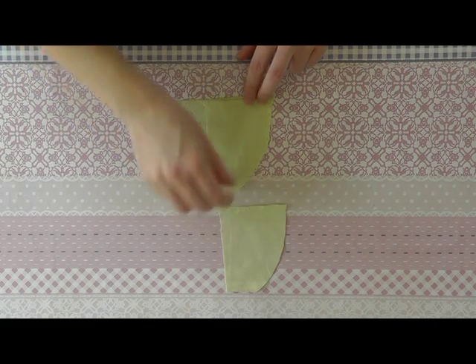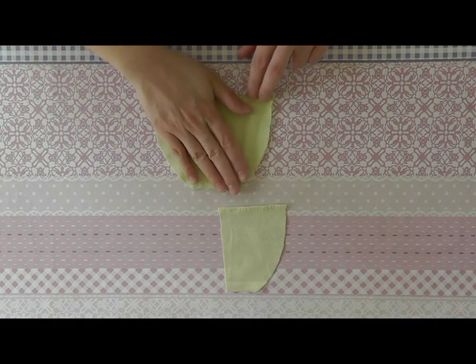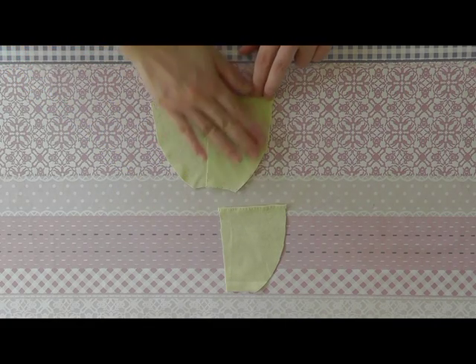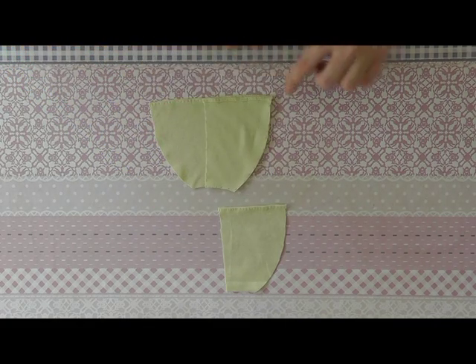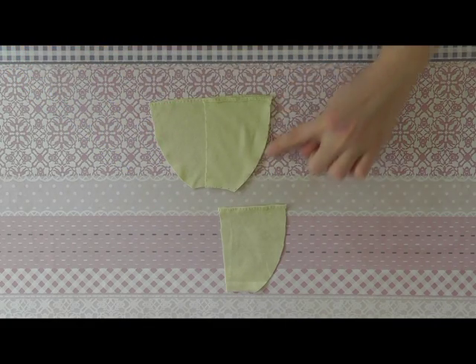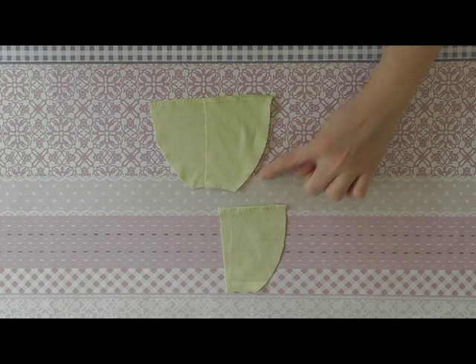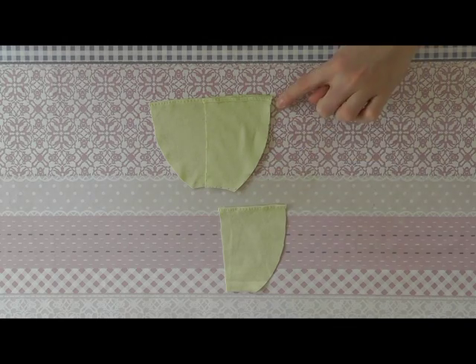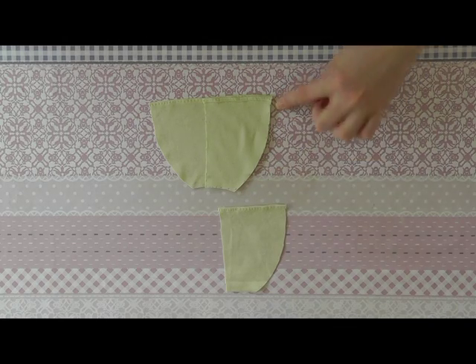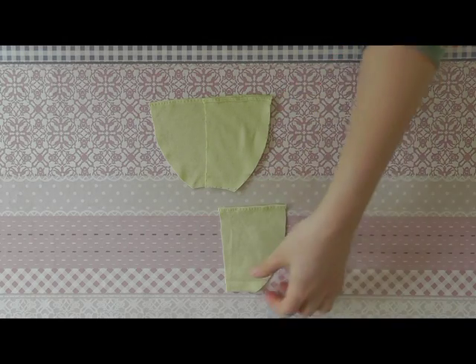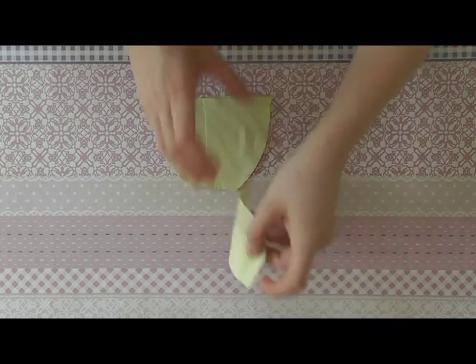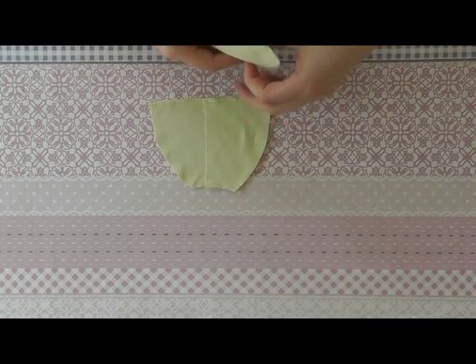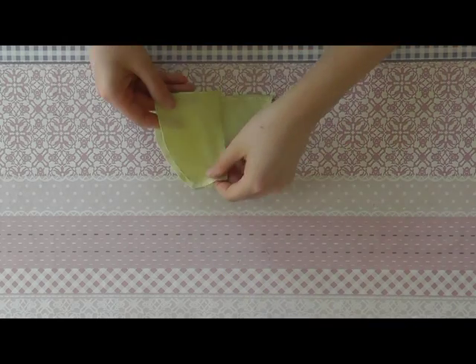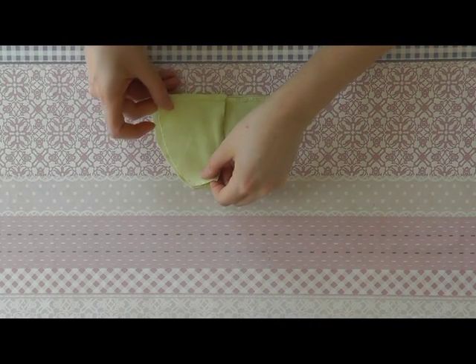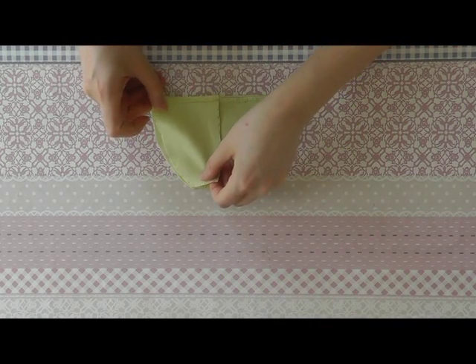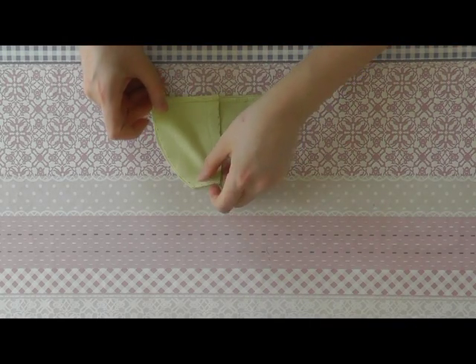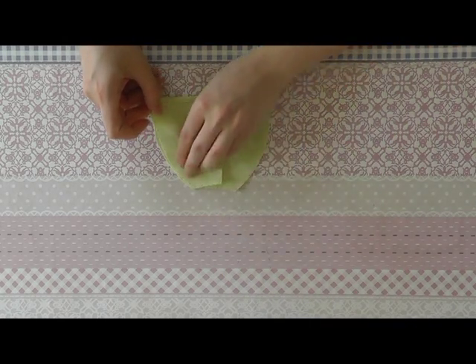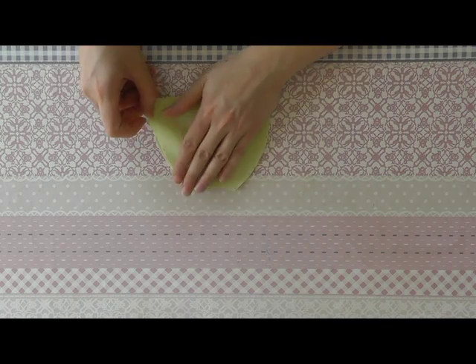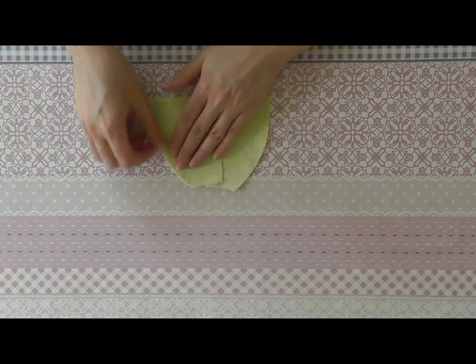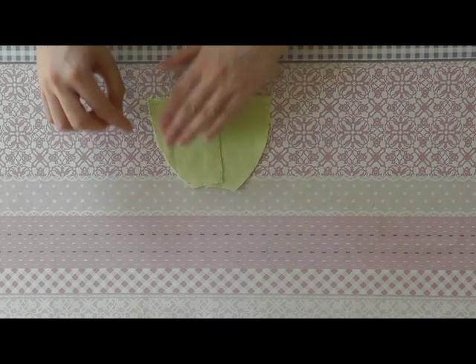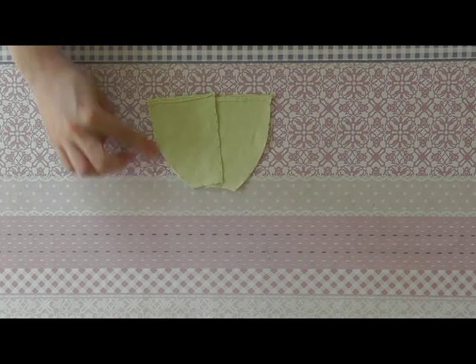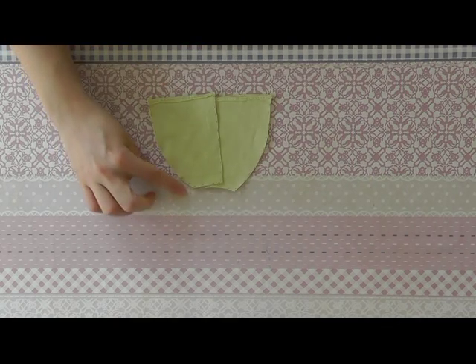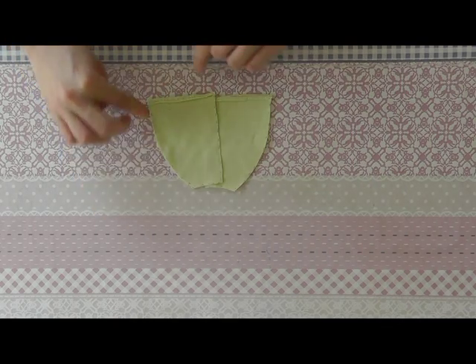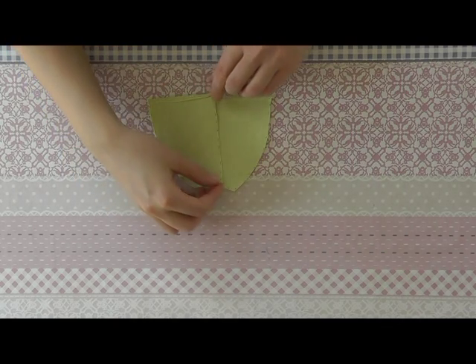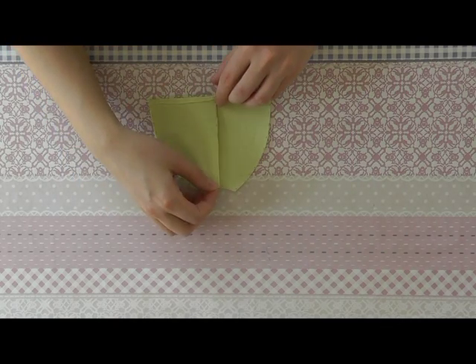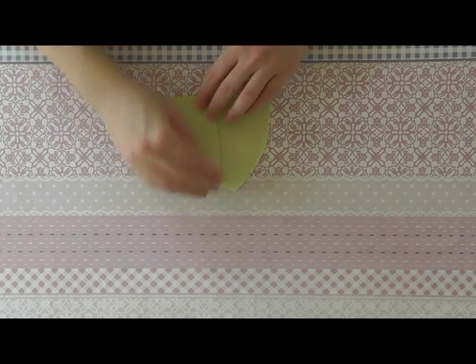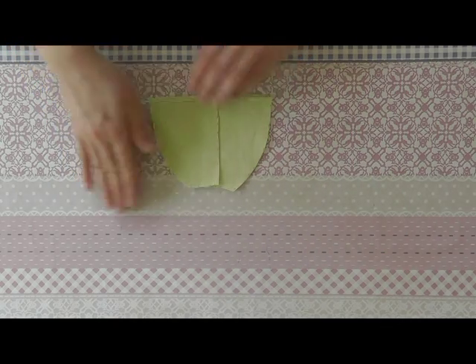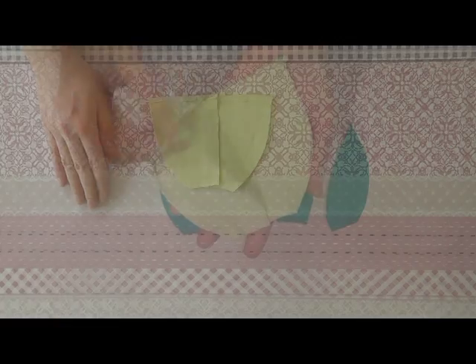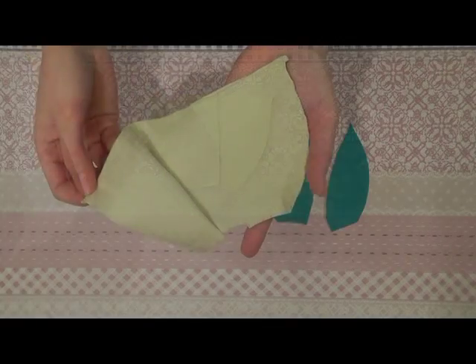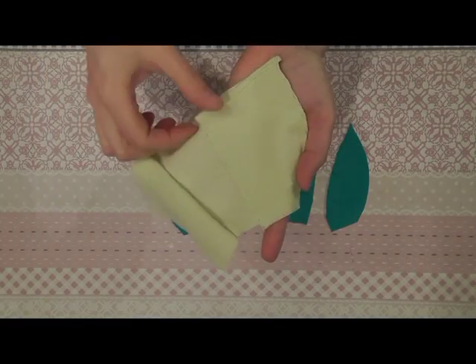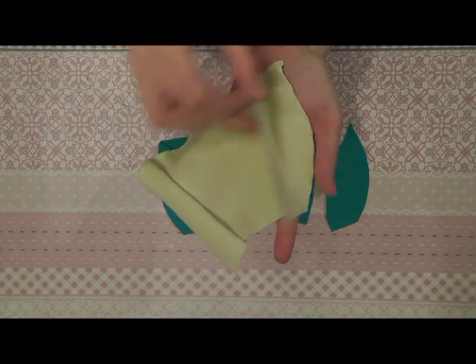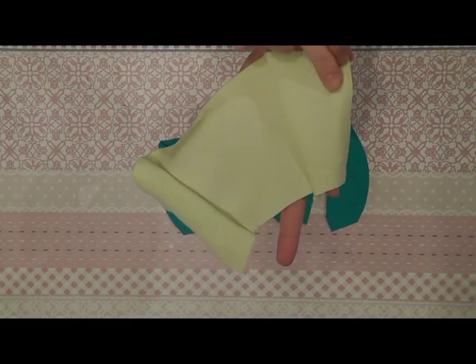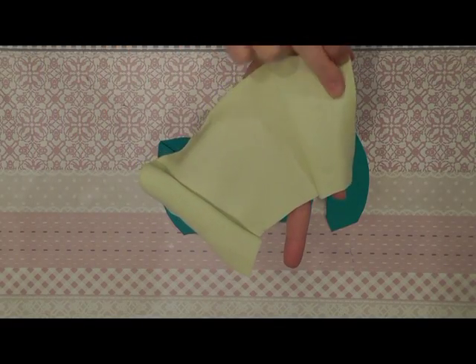We place the back part like this and sew it together all the way on this side, and you do the same on the other side. Place them like this and sew it together all the way on that side, and you do the same with the other side.